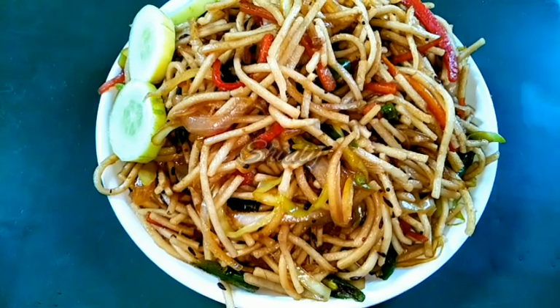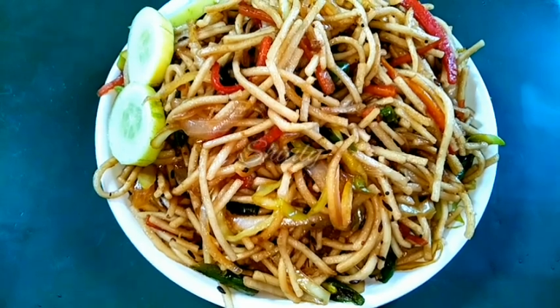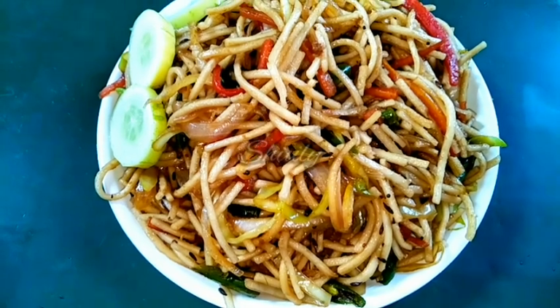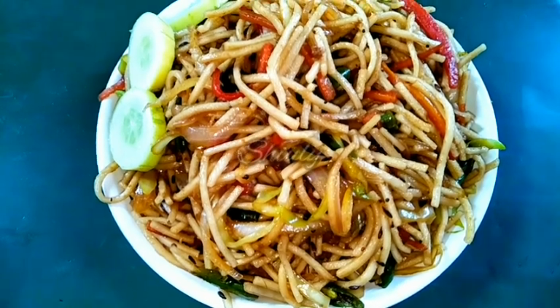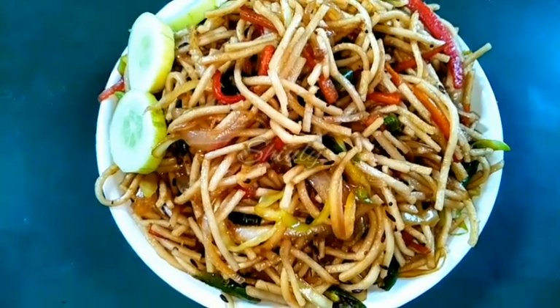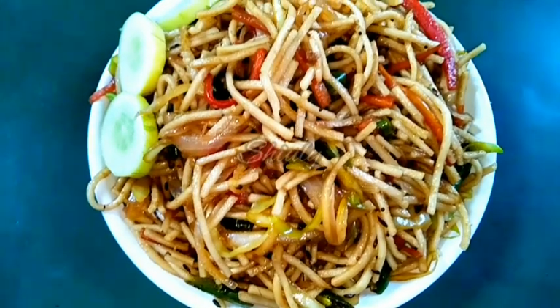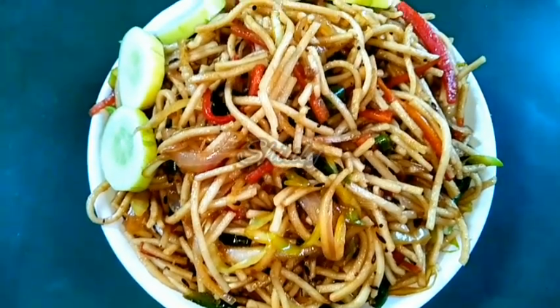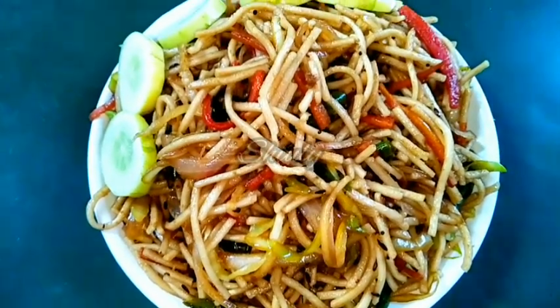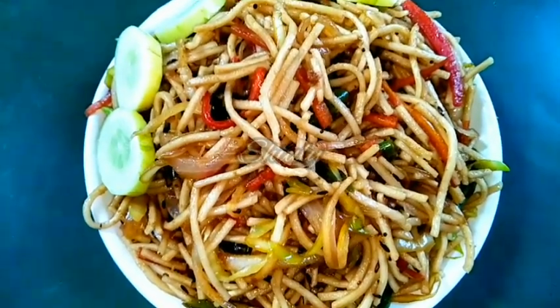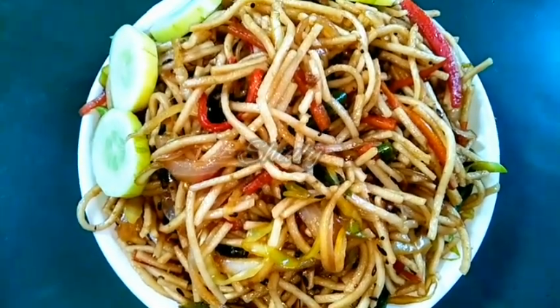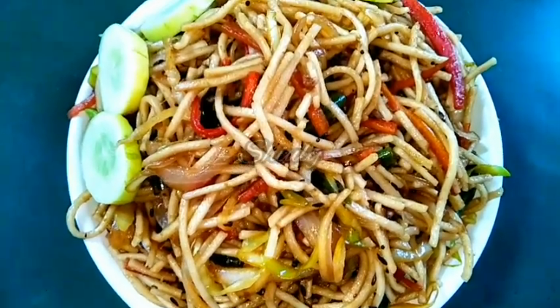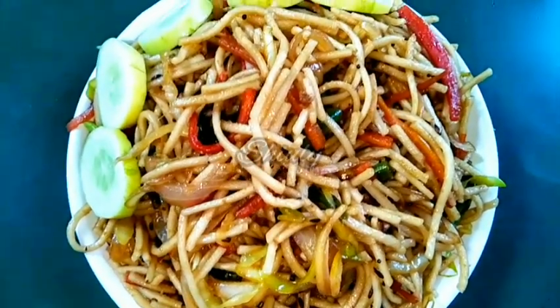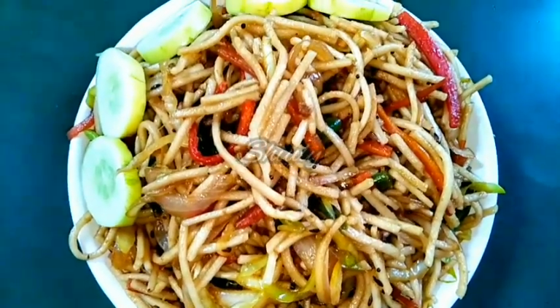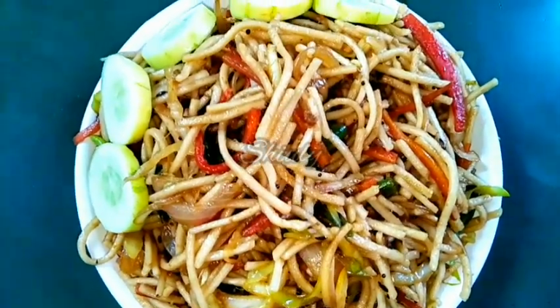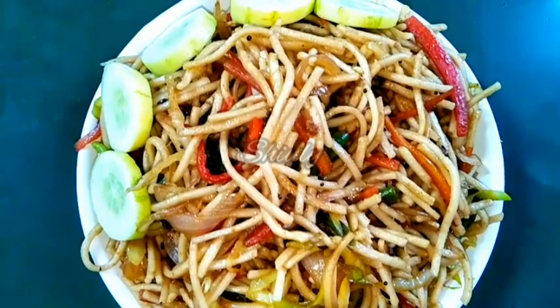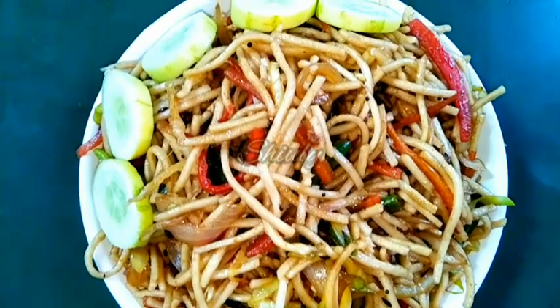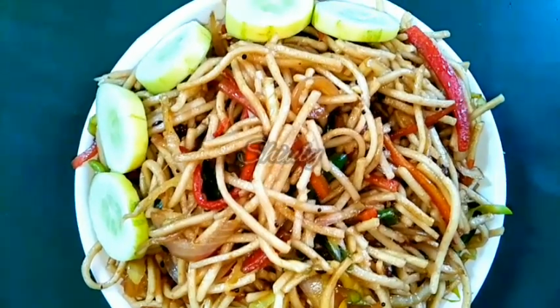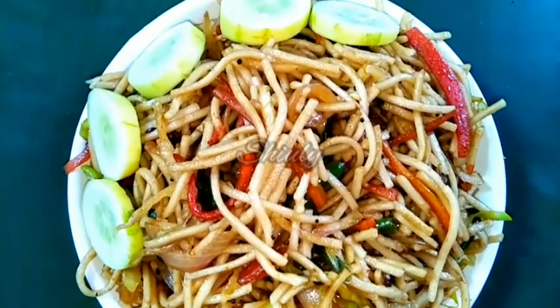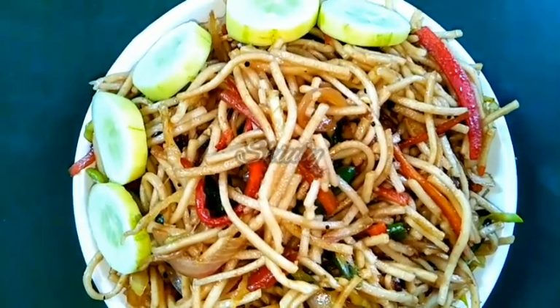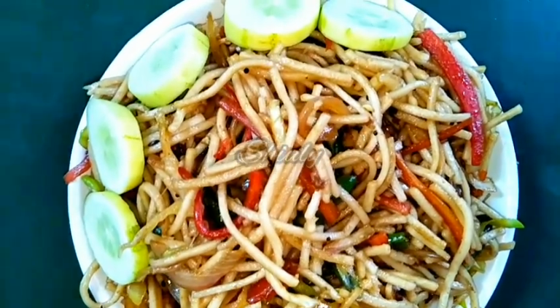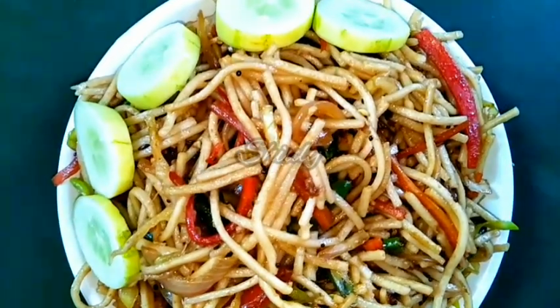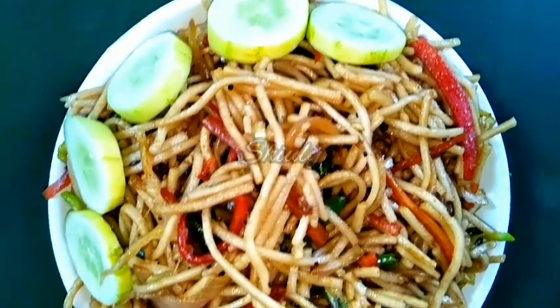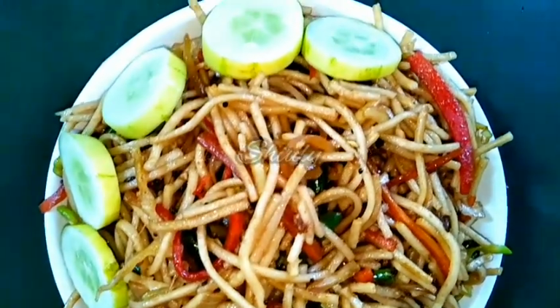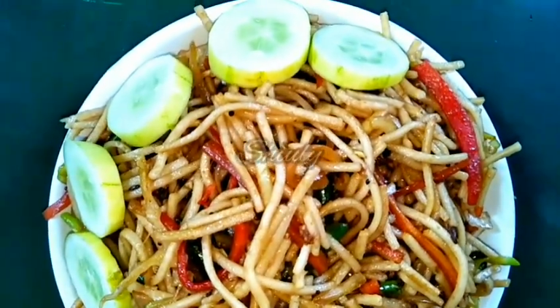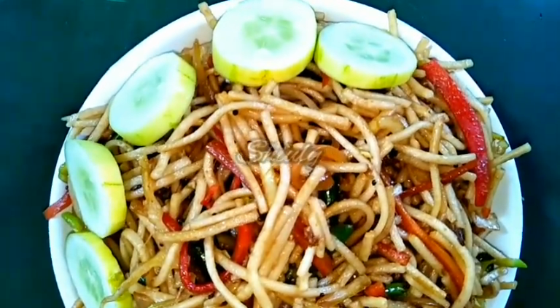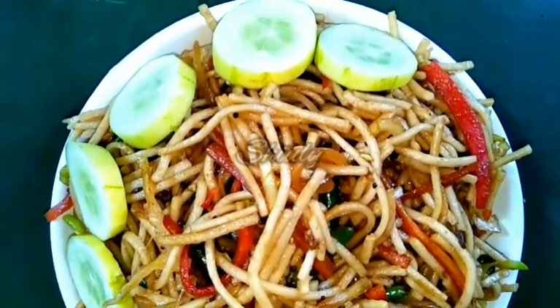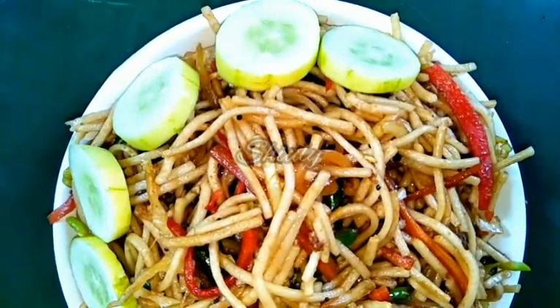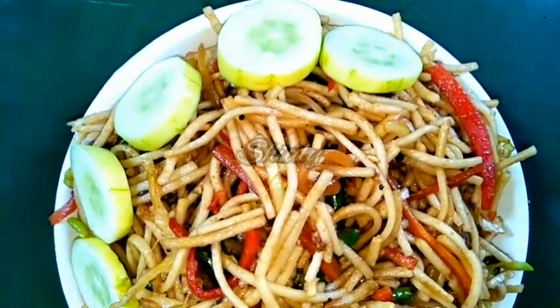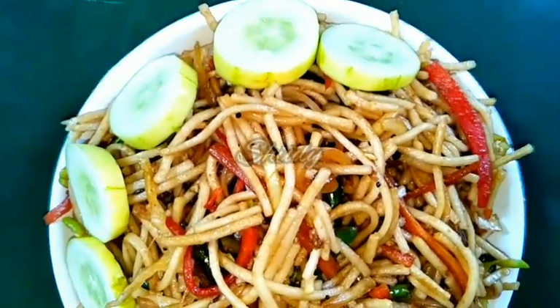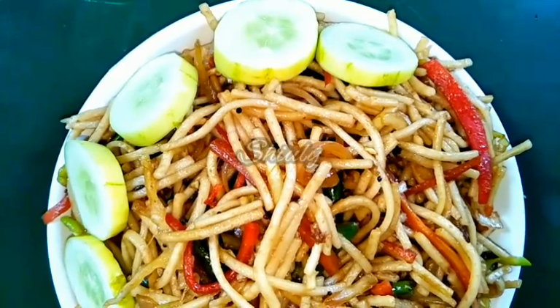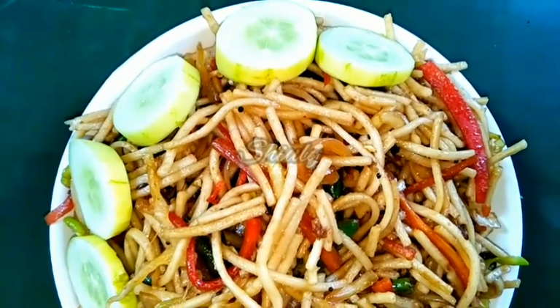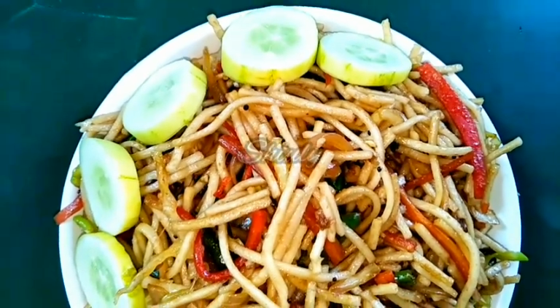Hello guys, here is Shiuli and you are welcome to my kitchen. Today I am going to show you how to make veg chow mein — I am going to show you the way we can get an Indian twist in a Chinese flavor.